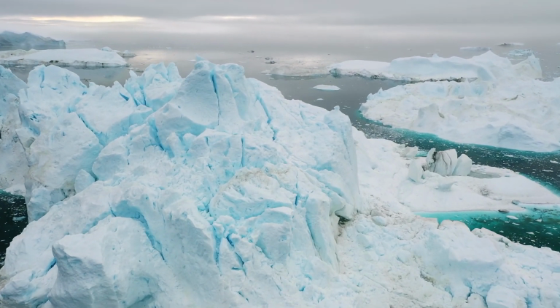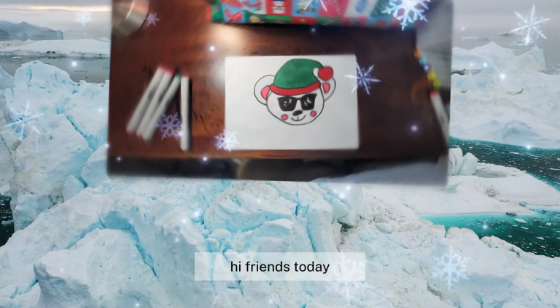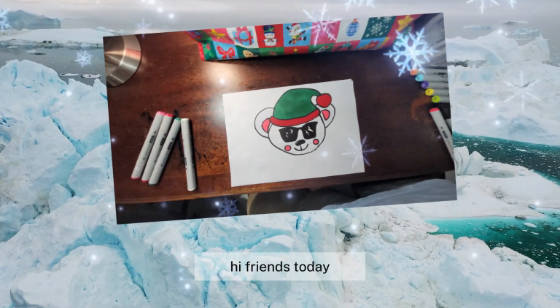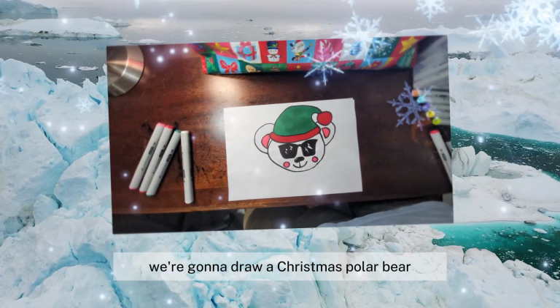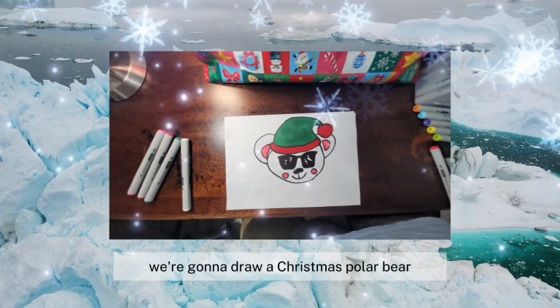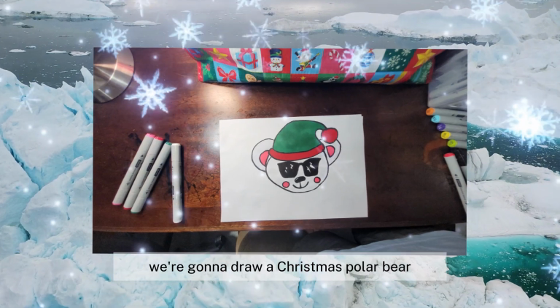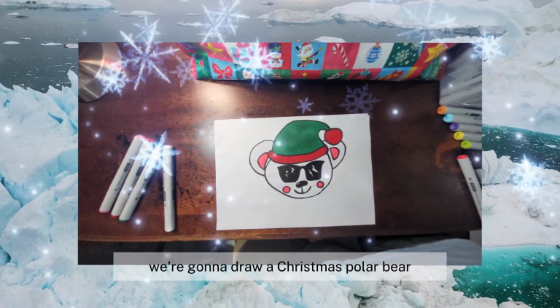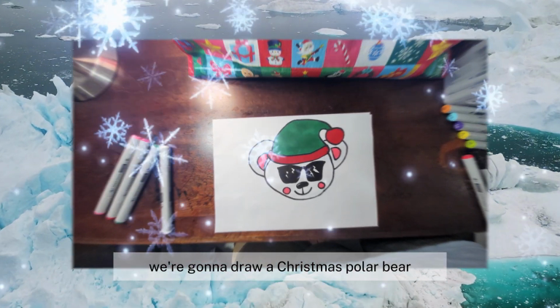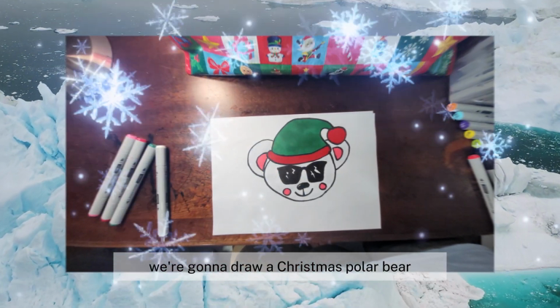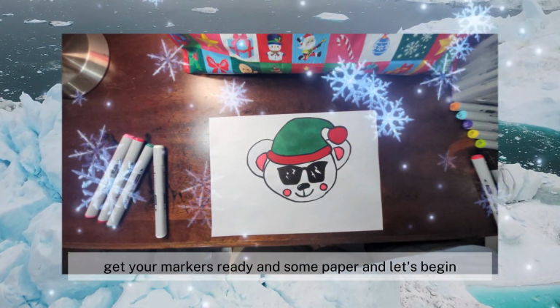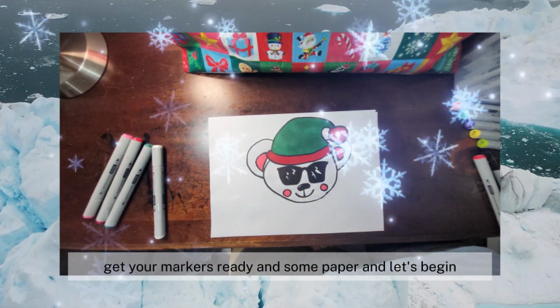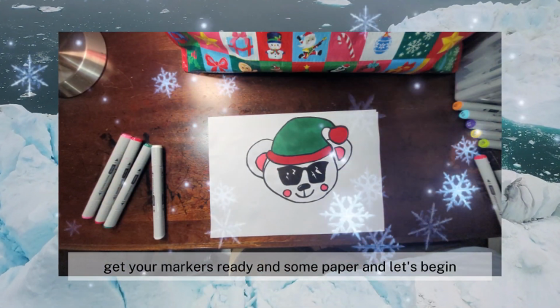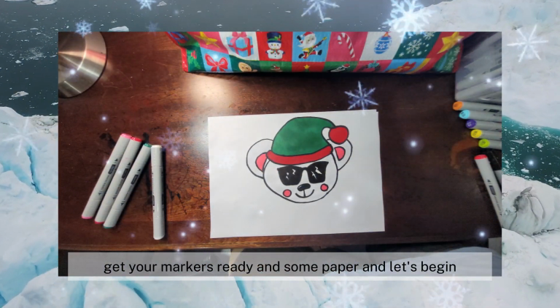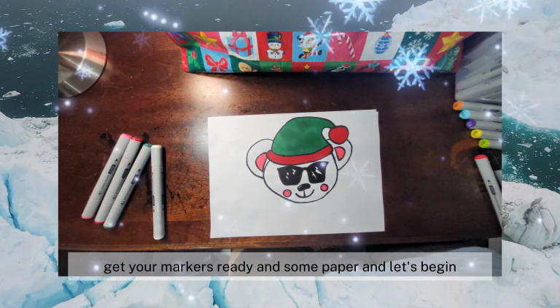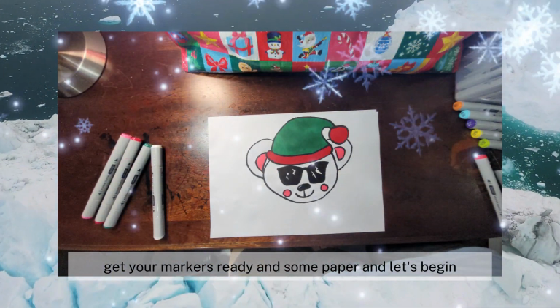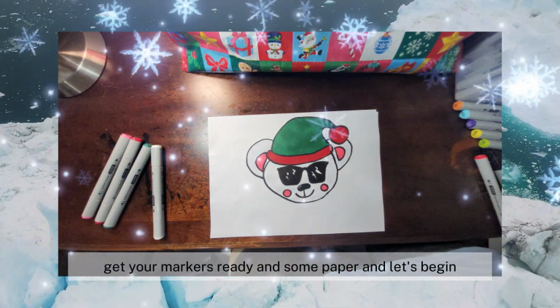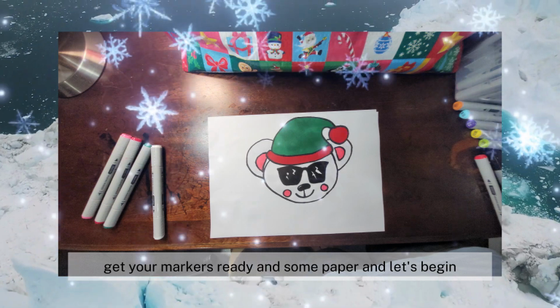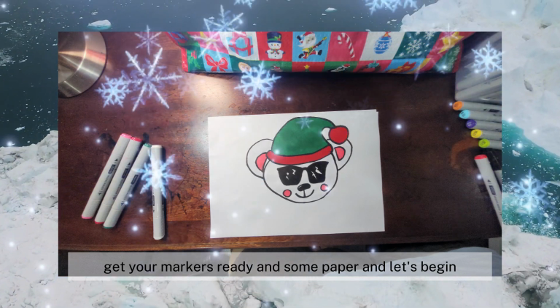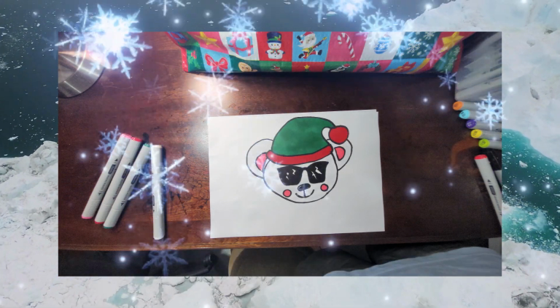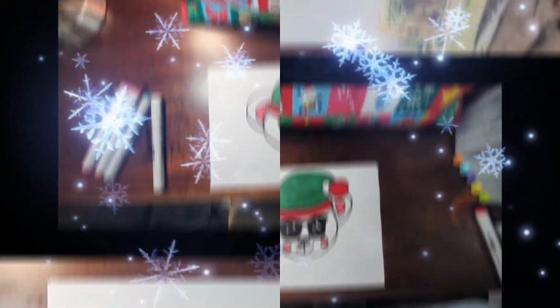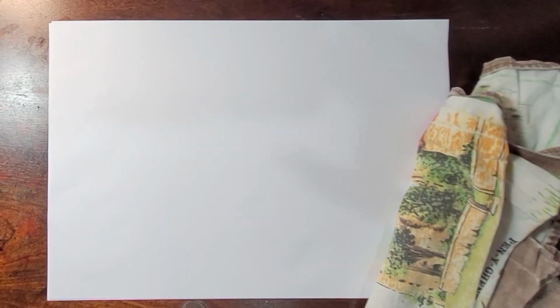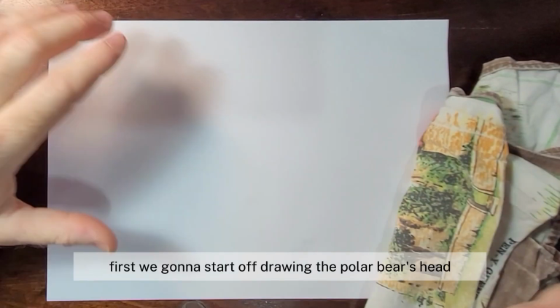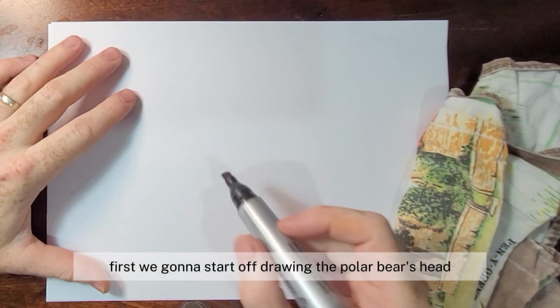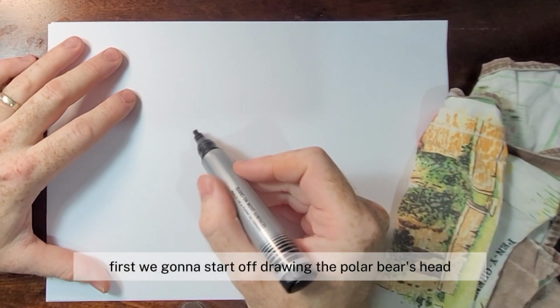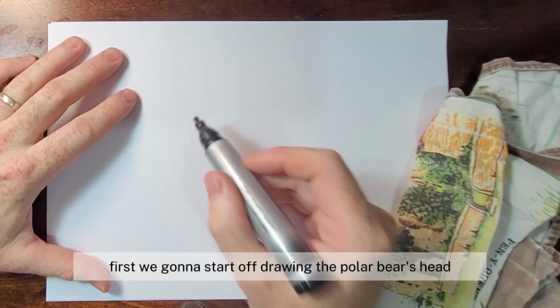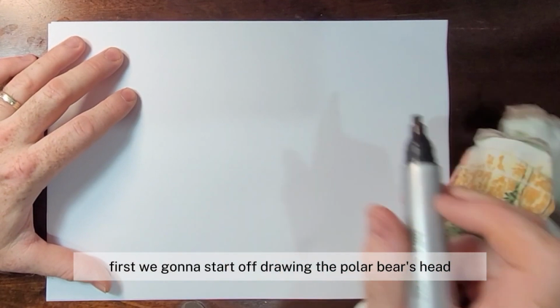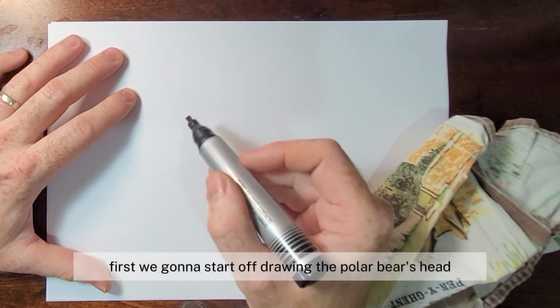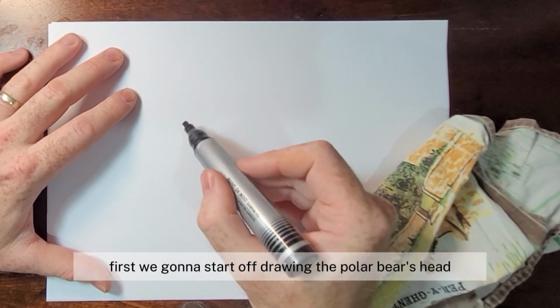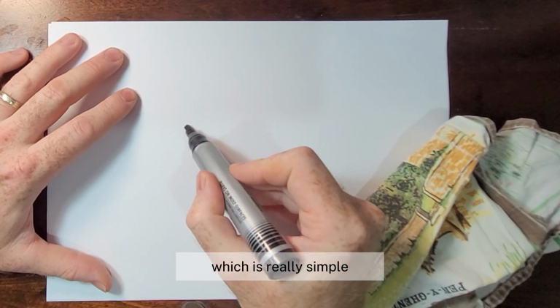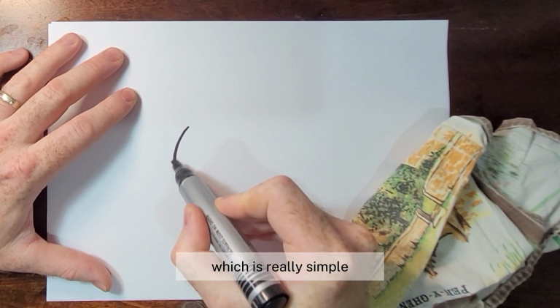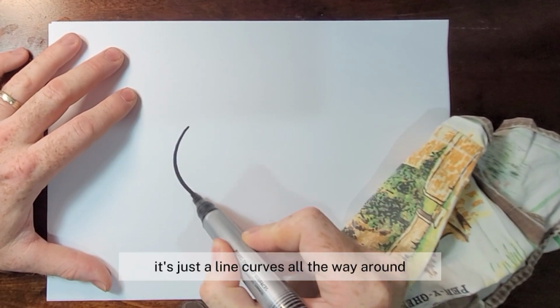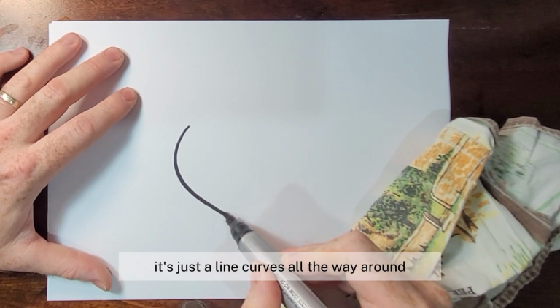Hi friends! Today we're going to draw a Christmas polar bear. Get your markers ready and some paper and let's begin. First we're going to start off drawing the polar bear's head, which is really simple — it's just a line that curves all the way around.